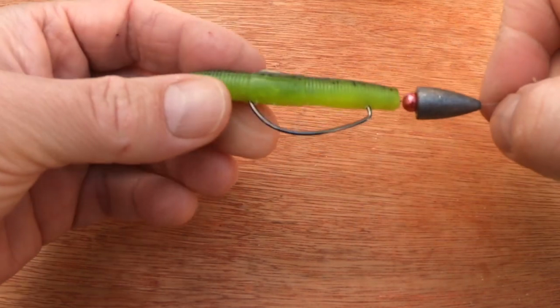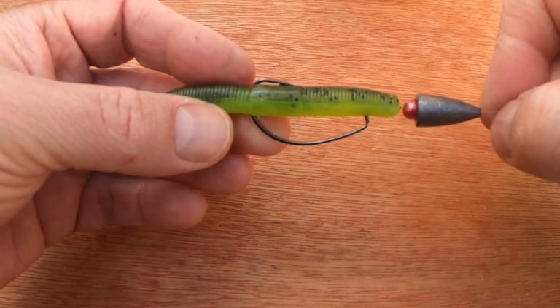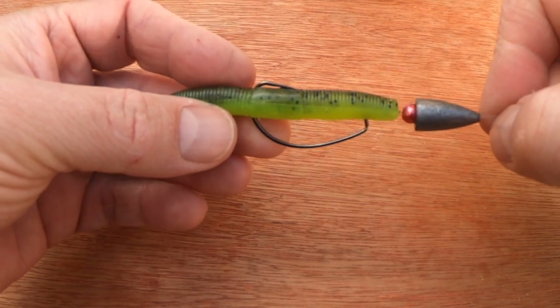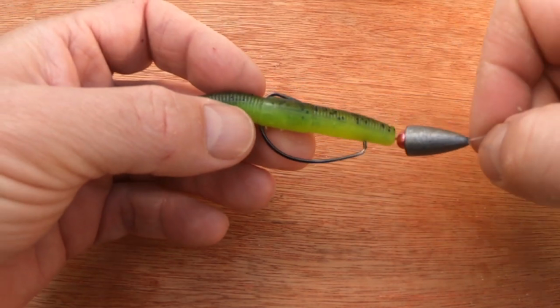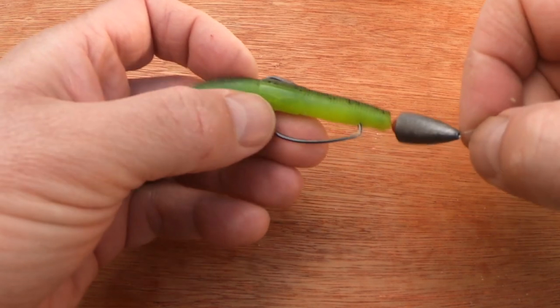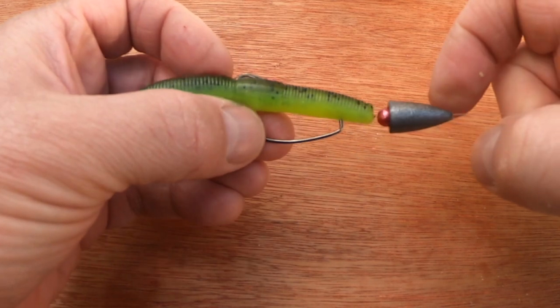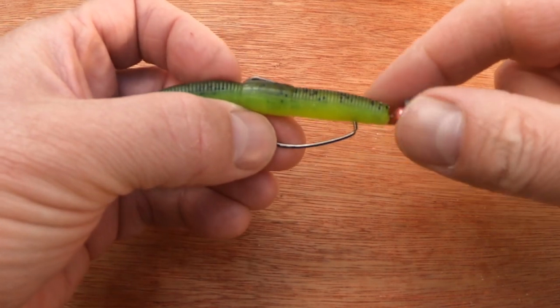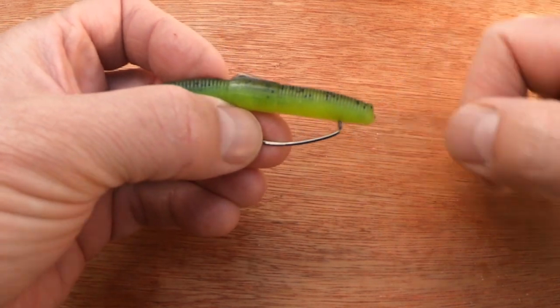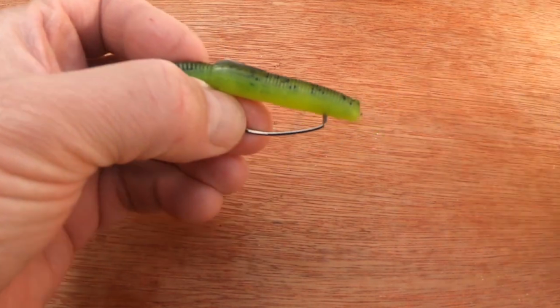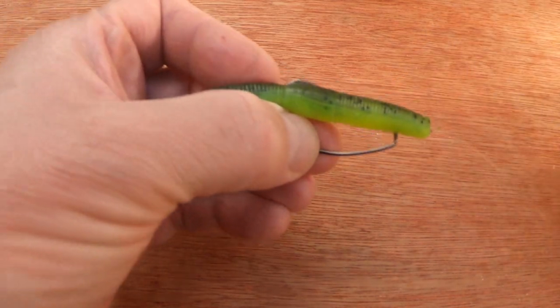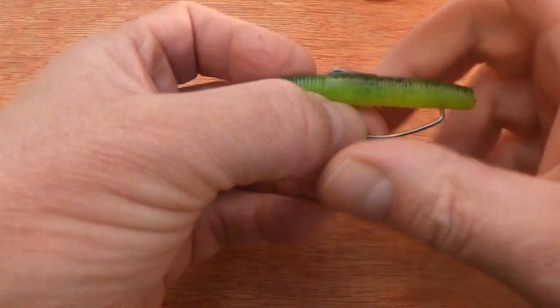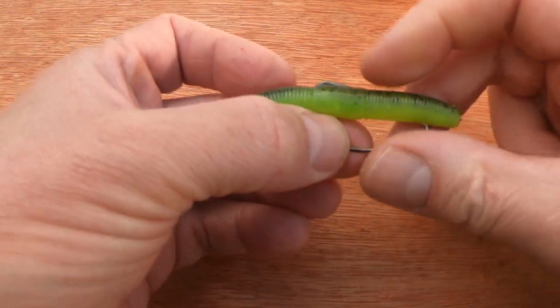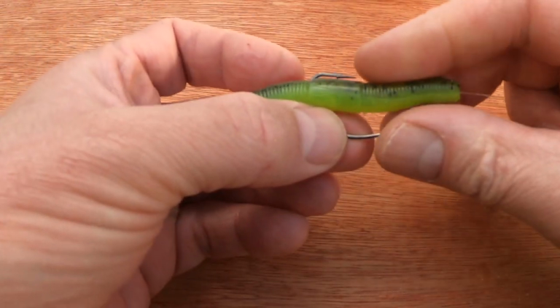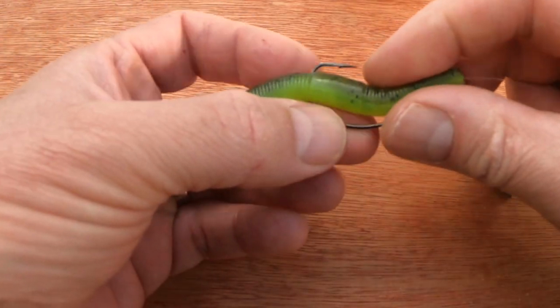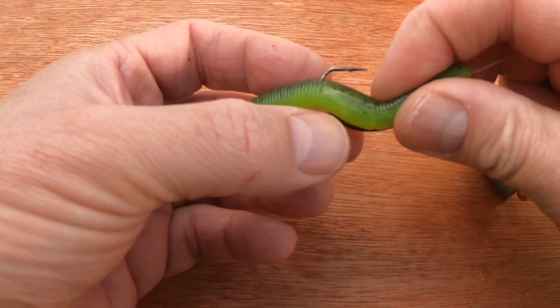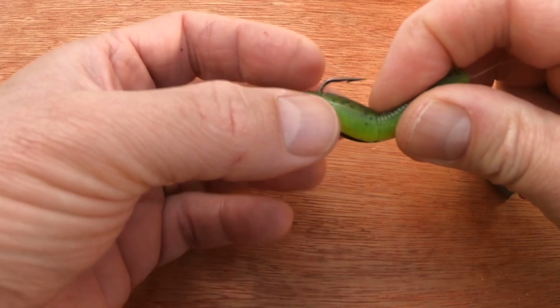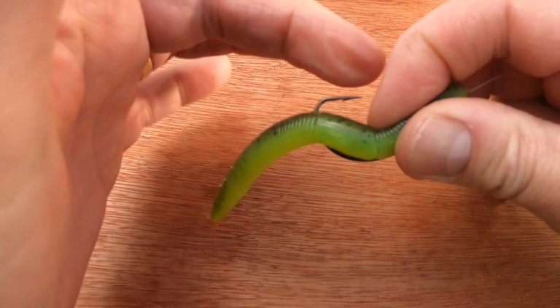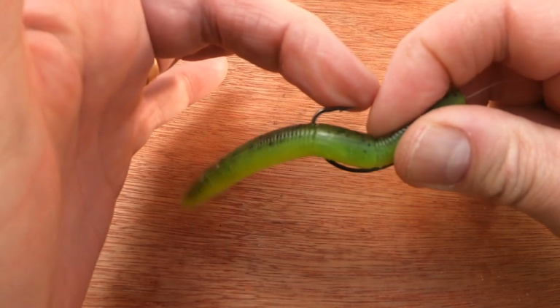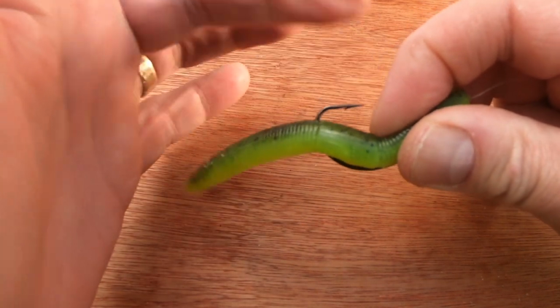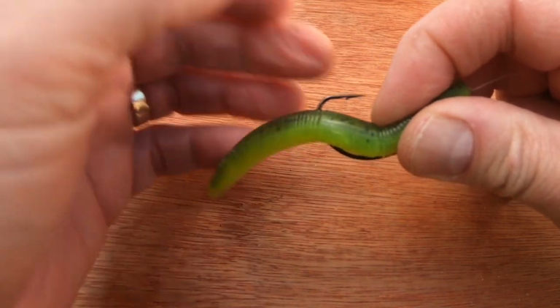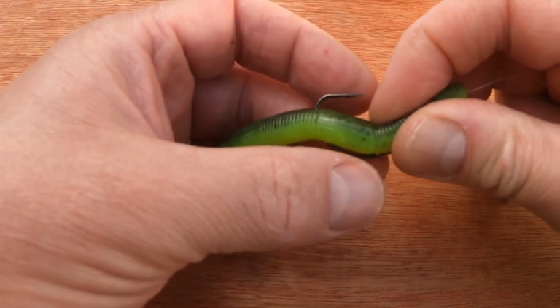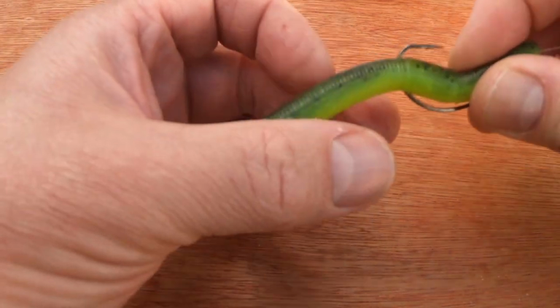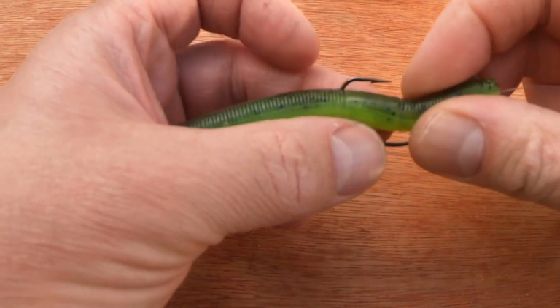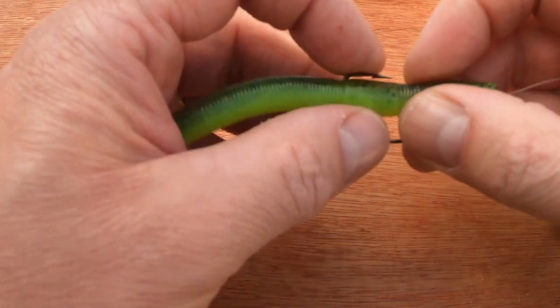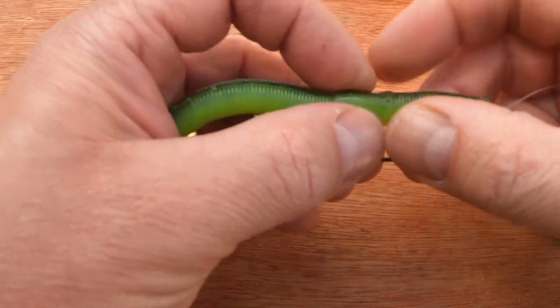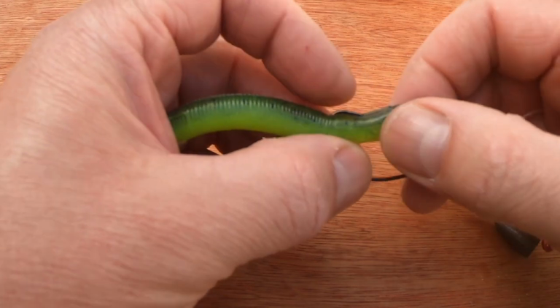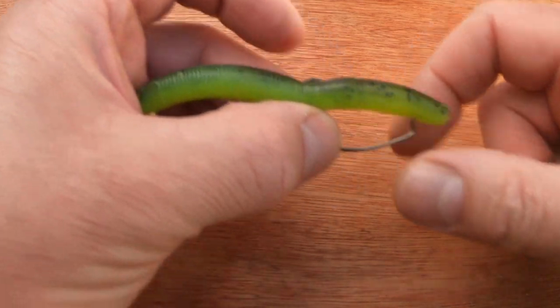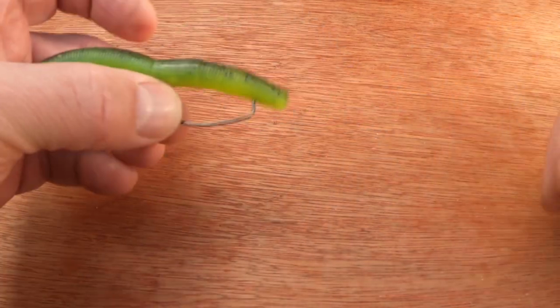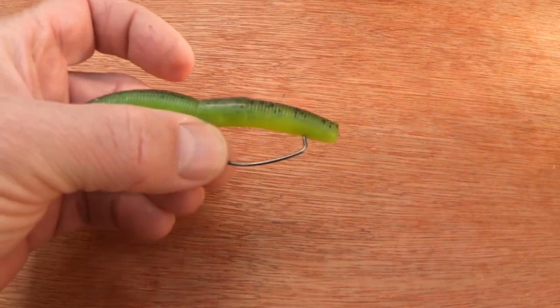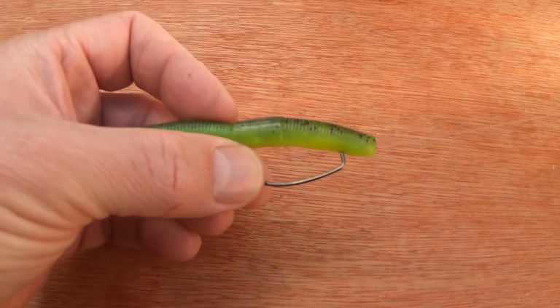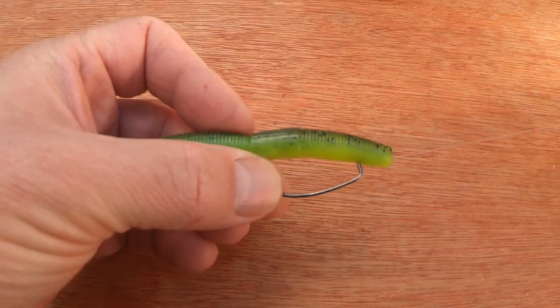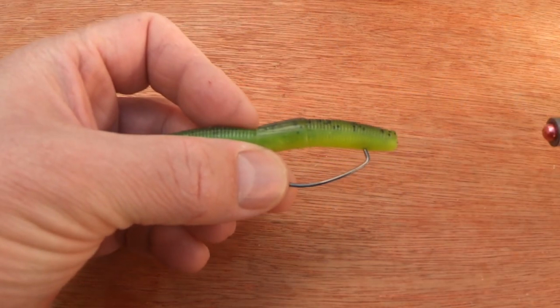When the fish bites, the bait collapses down exposing the hook point, you'll feel it, and you'll set the hook. So there you have it — that is the Texas rig.